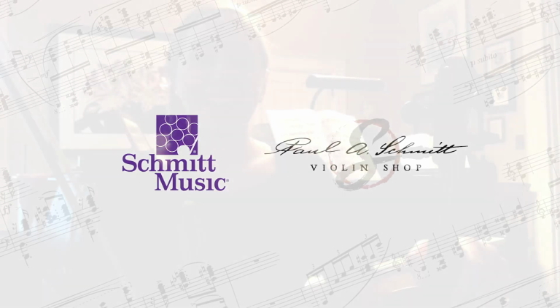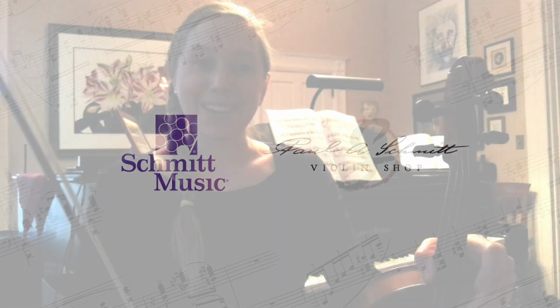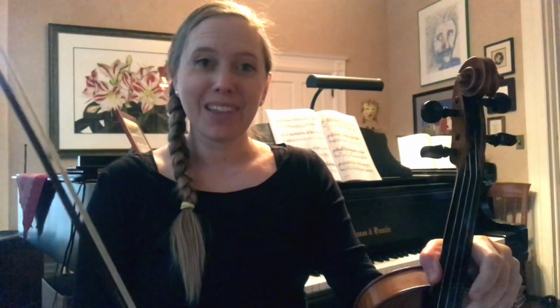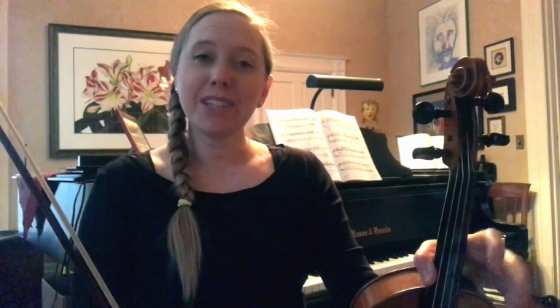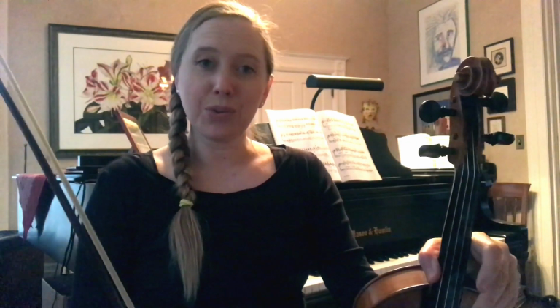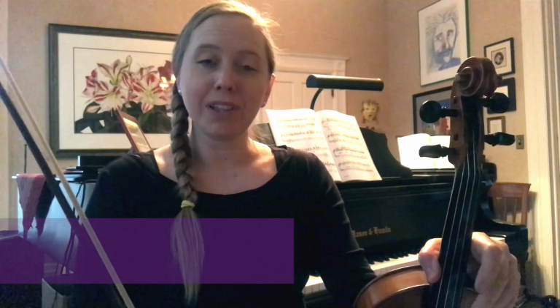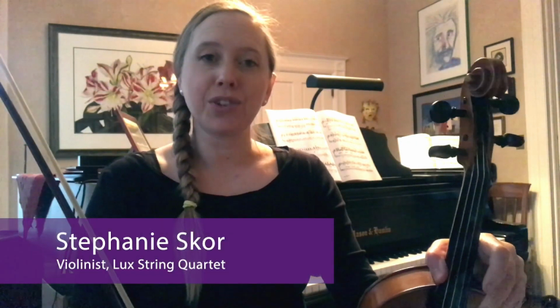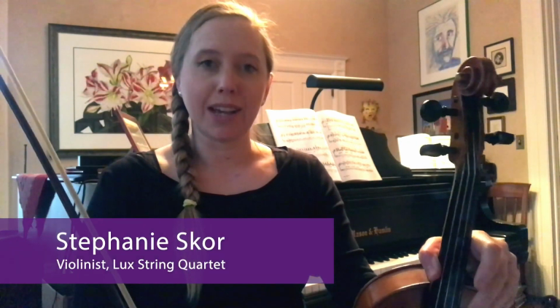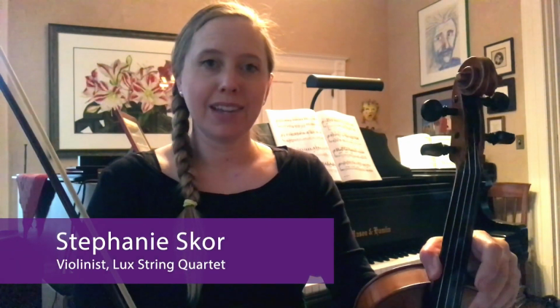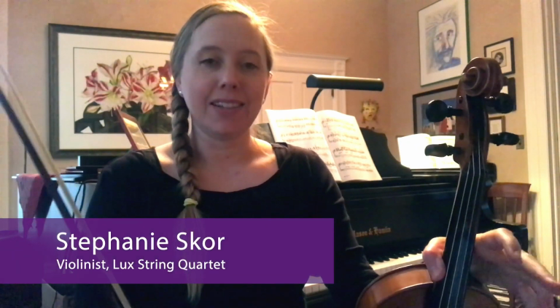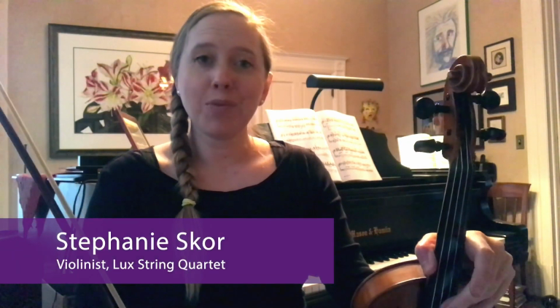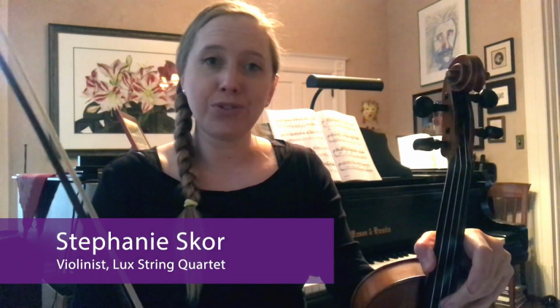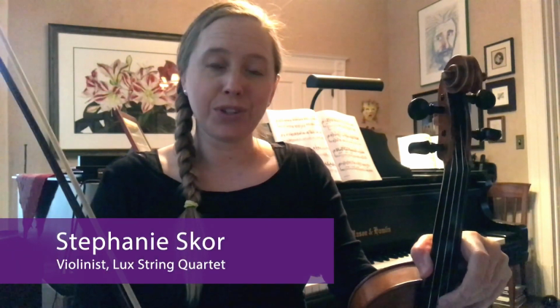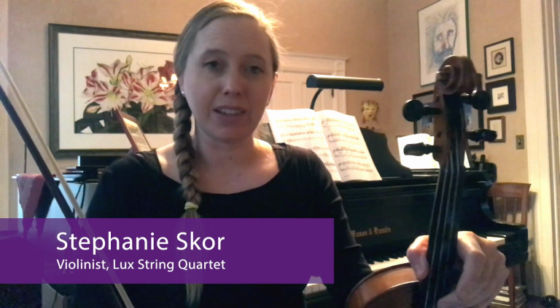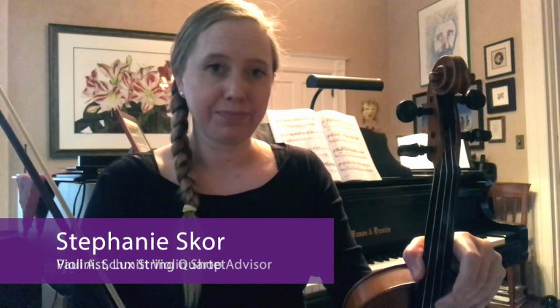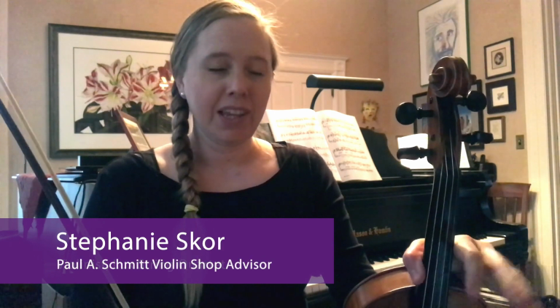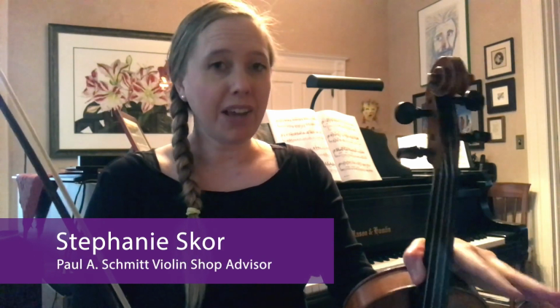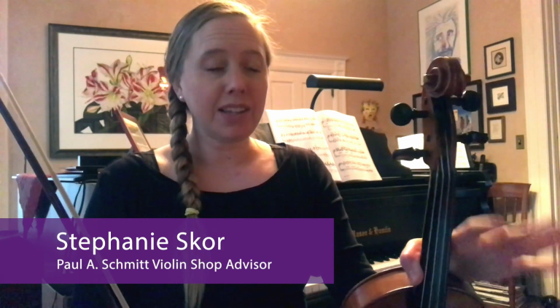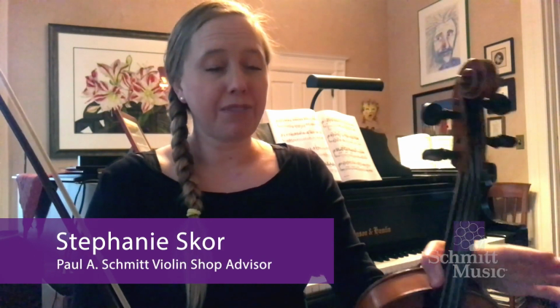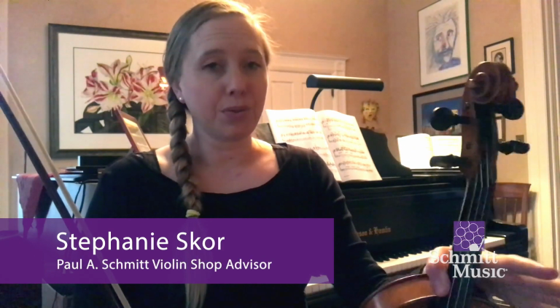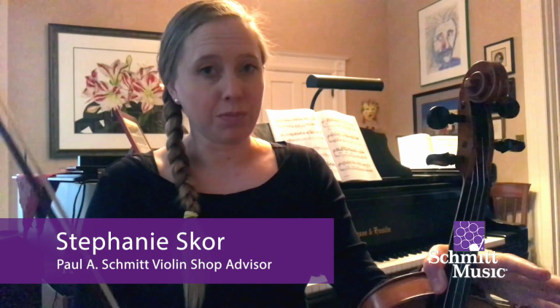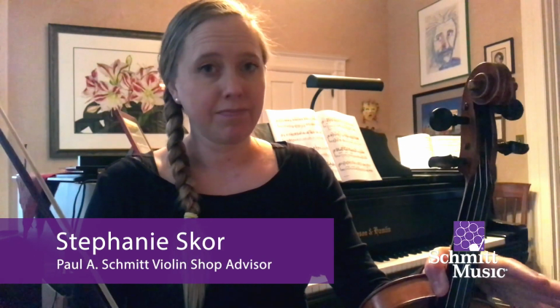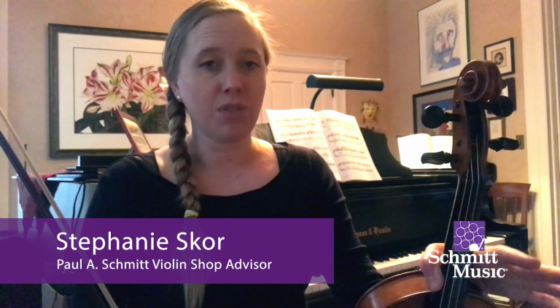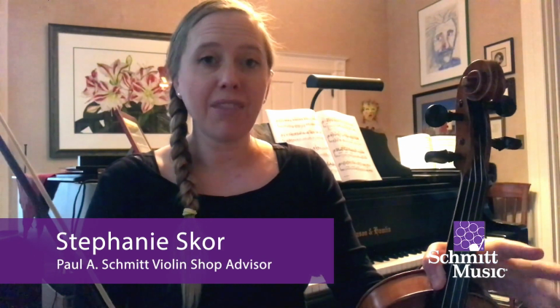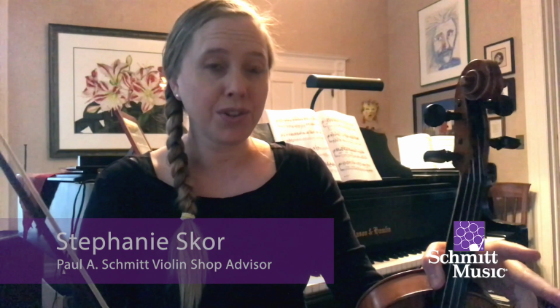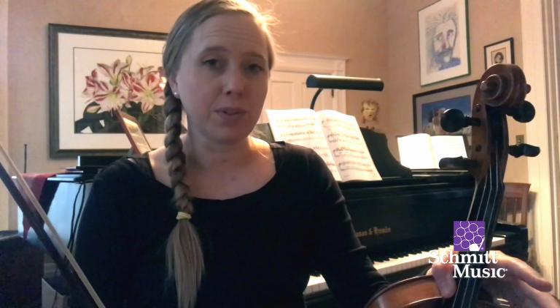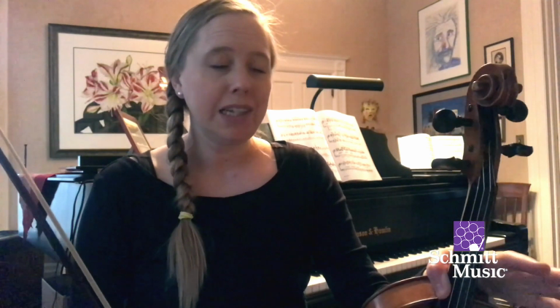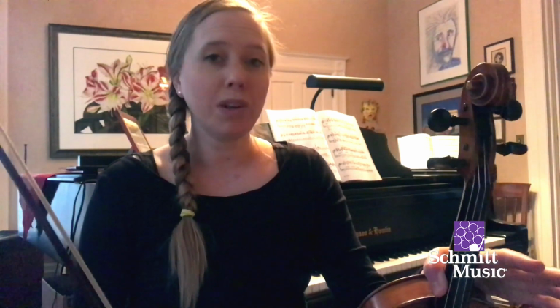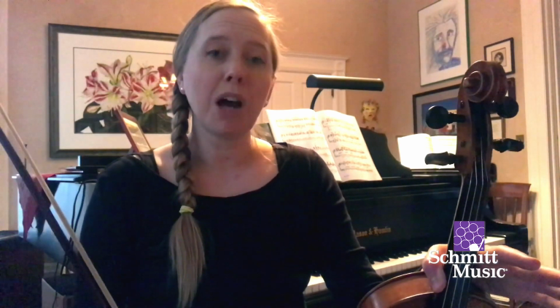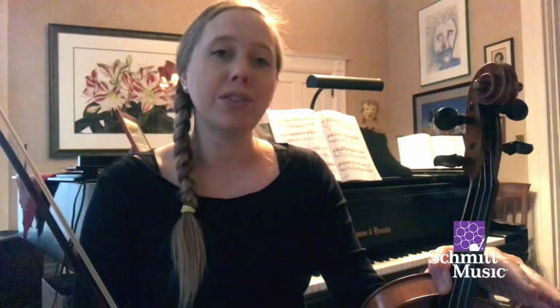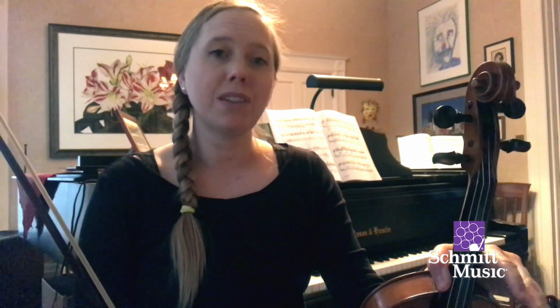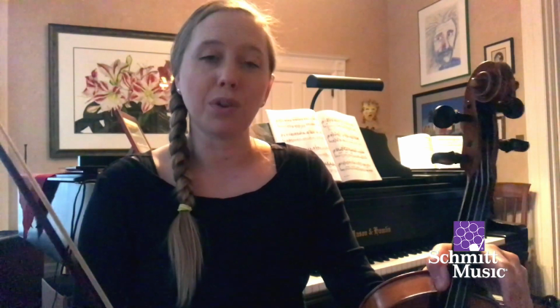Hi, I'm Stephanie Skor from the Luxe String Quartet, and today I'm going to introduce you to the violin. The violin is a very cool instrument. It's over 500 years old, and it's one of the most popular instruments in the world.